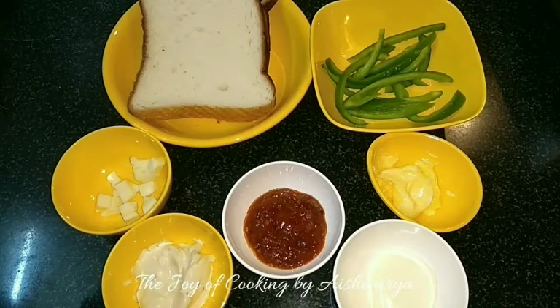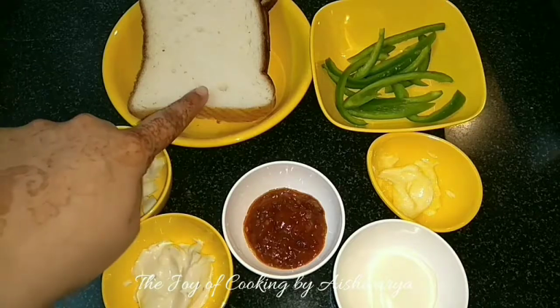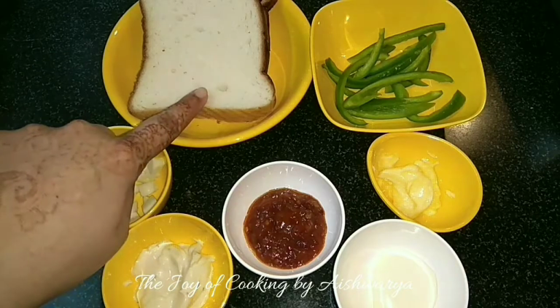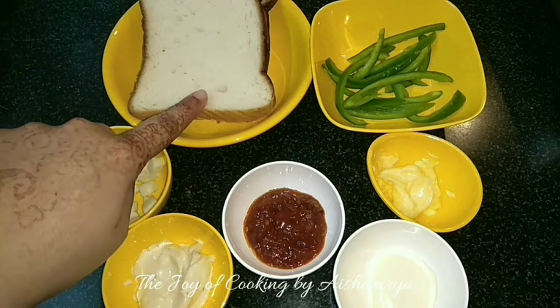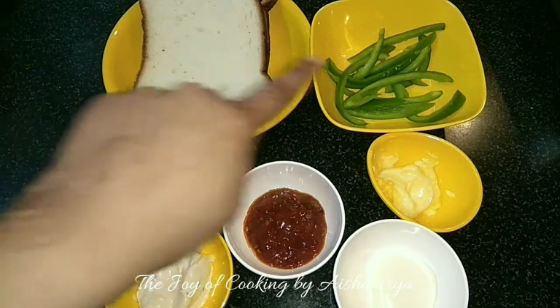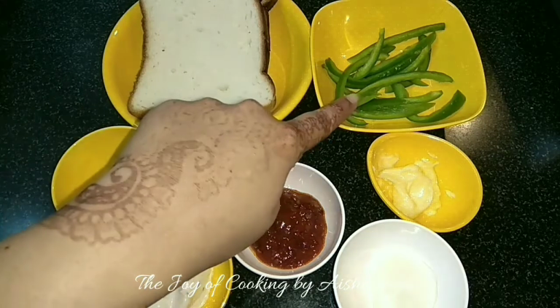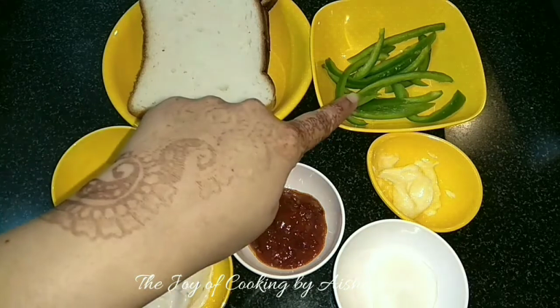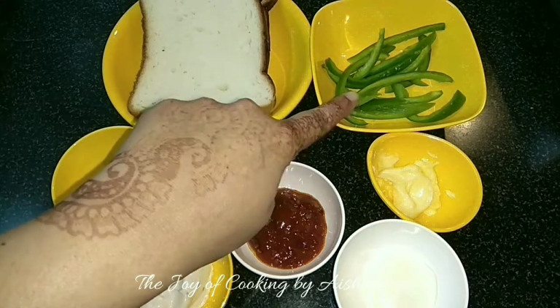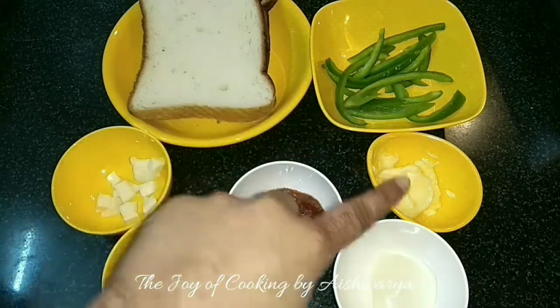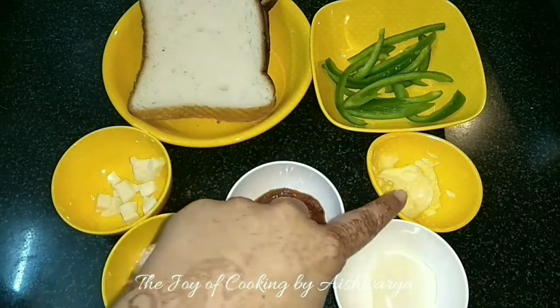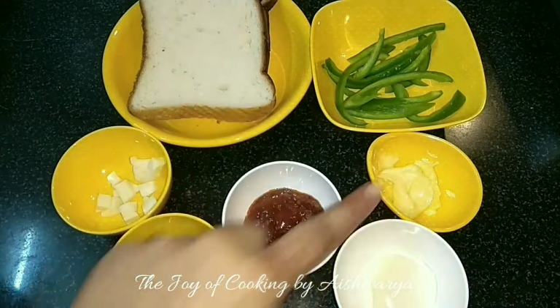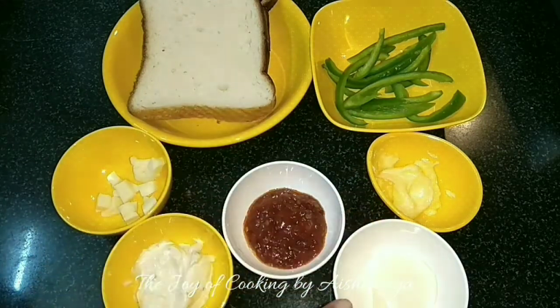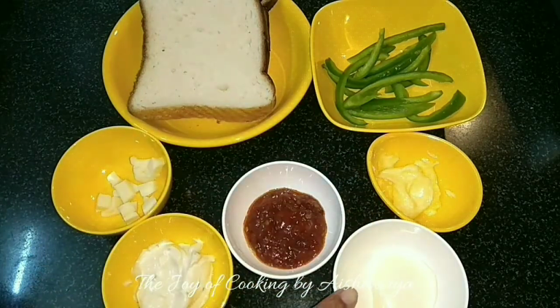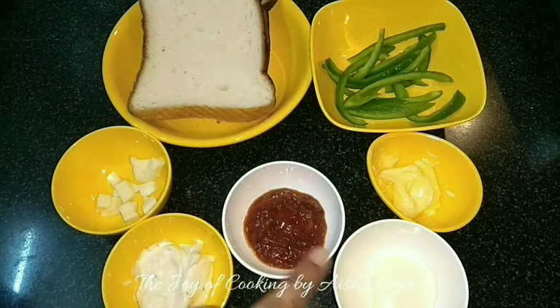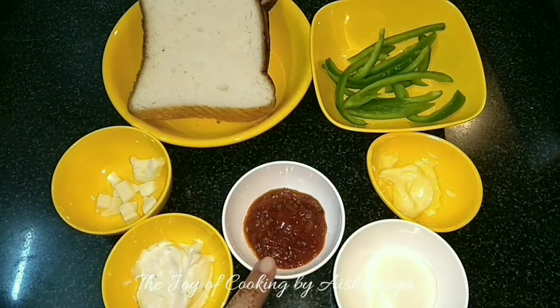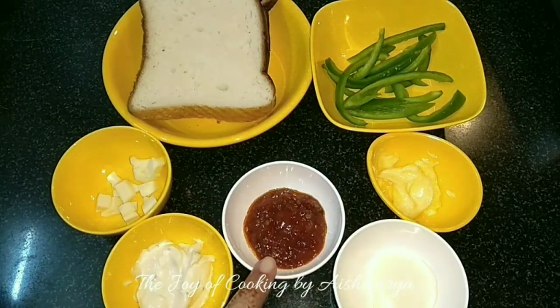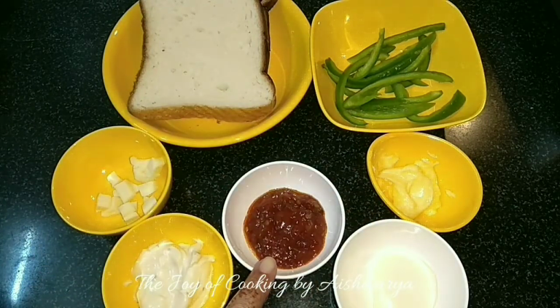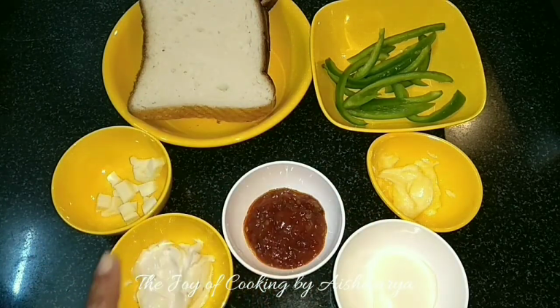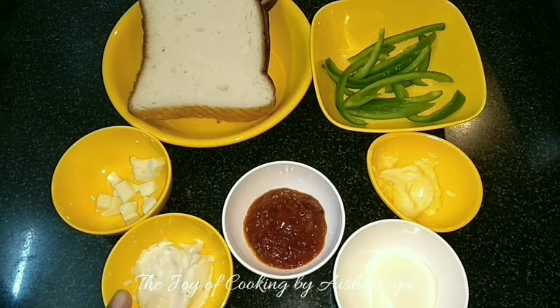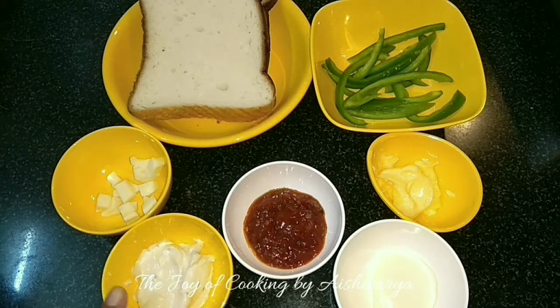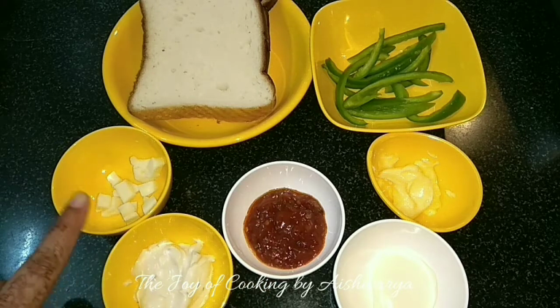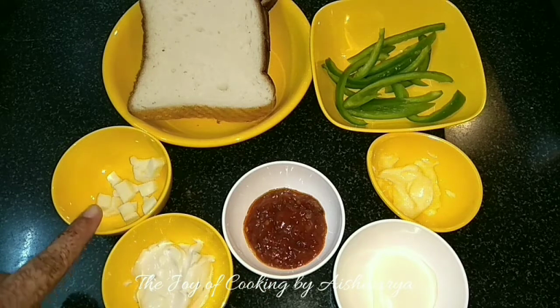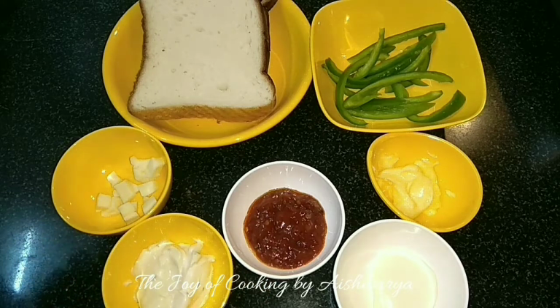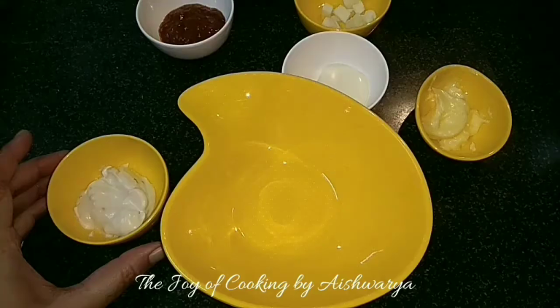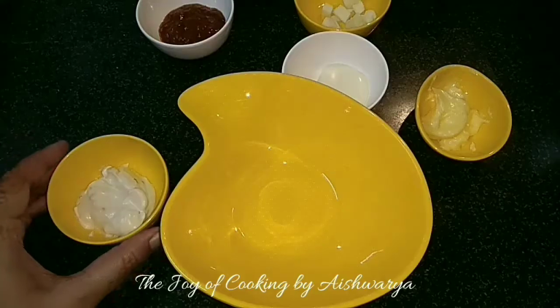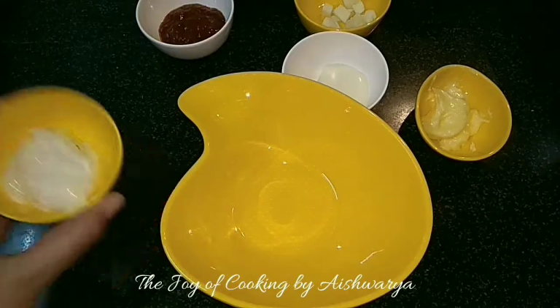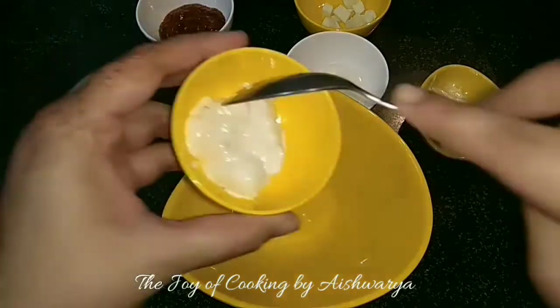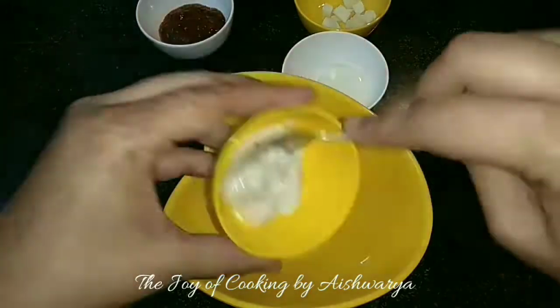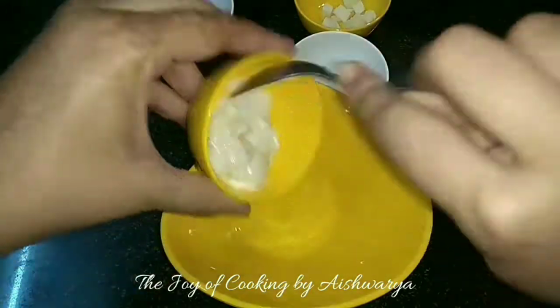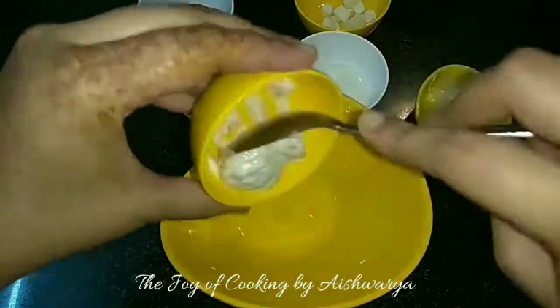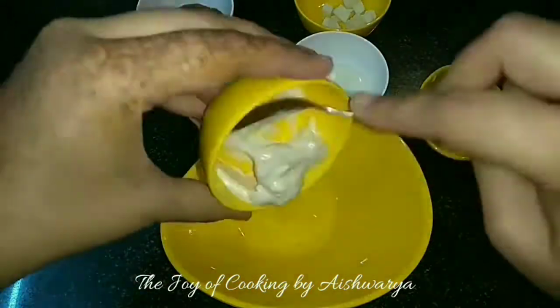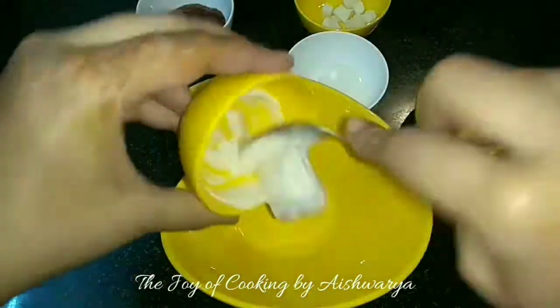Chaswan sandwich — for that we require bread slices, capsicum, butter, cheese spread, Chaswan sauce, garlic mayonnaise and cheese cubes. First in a mixing bowl I will take the garlic mayonnaise.